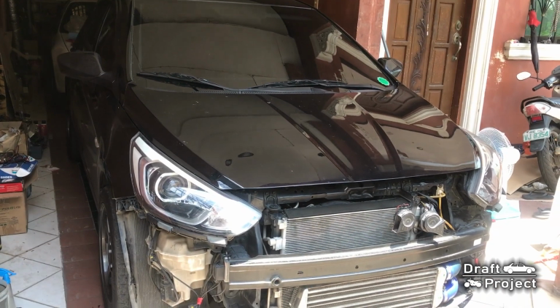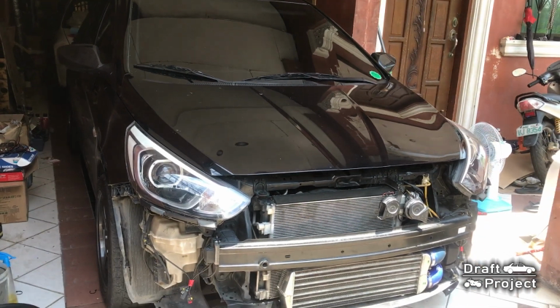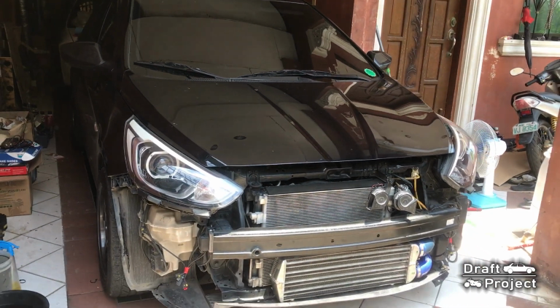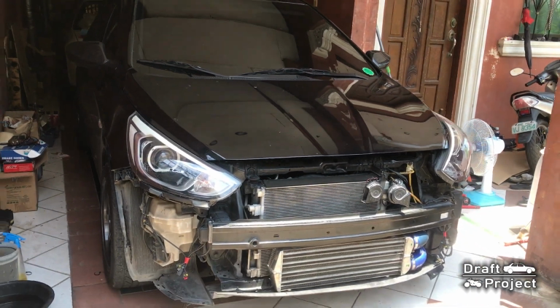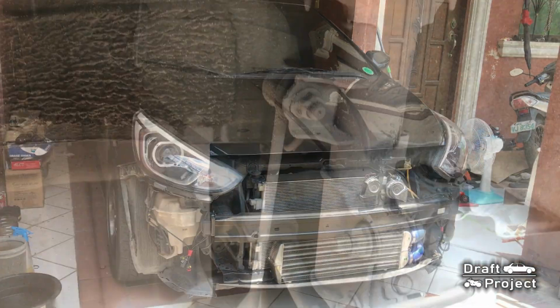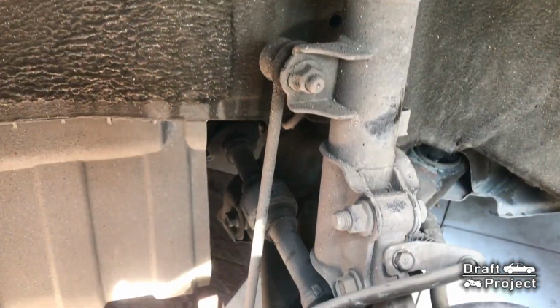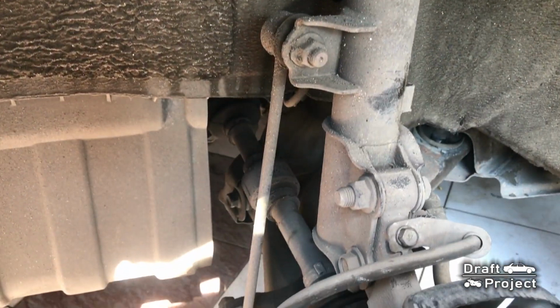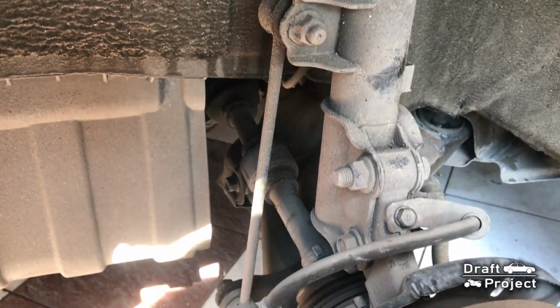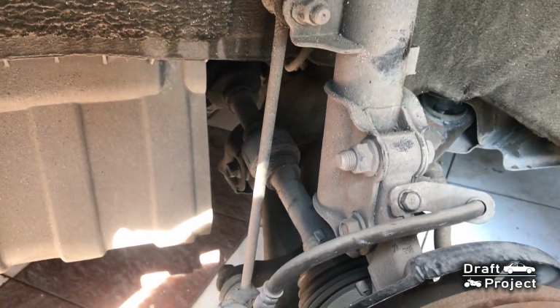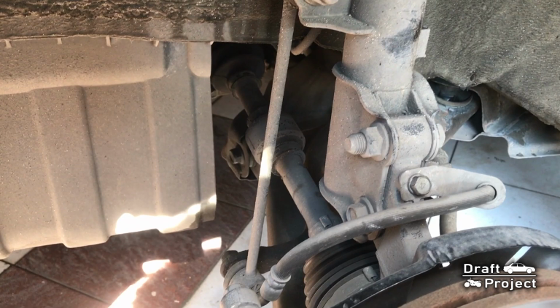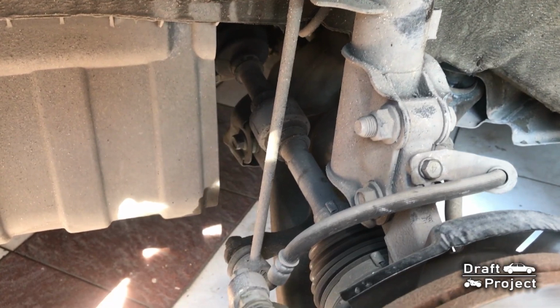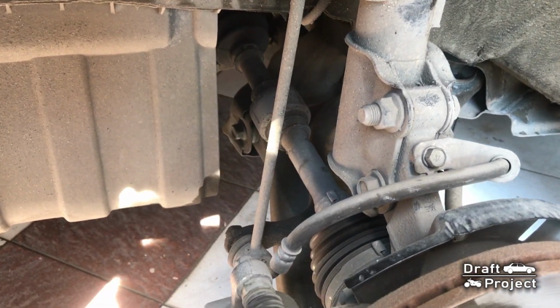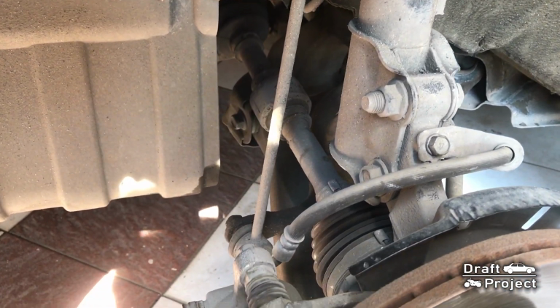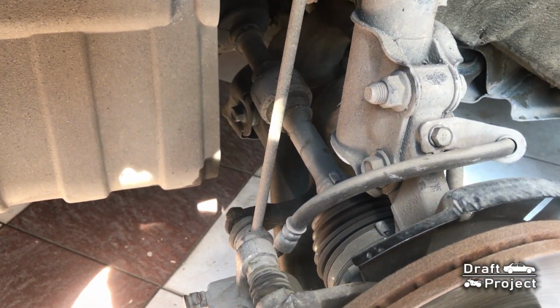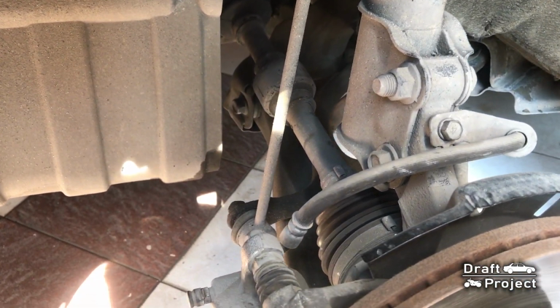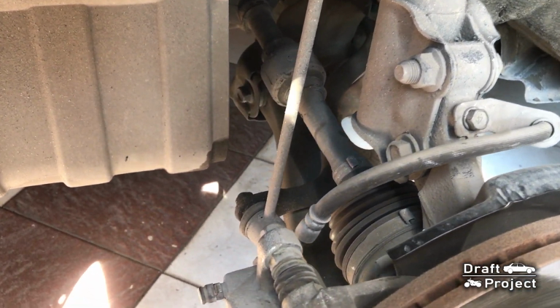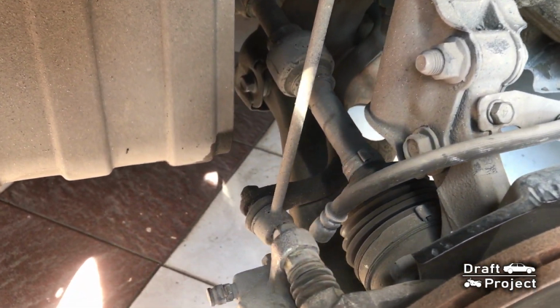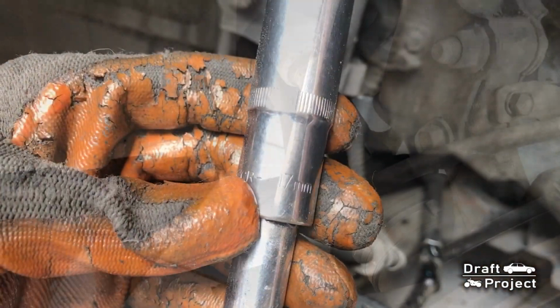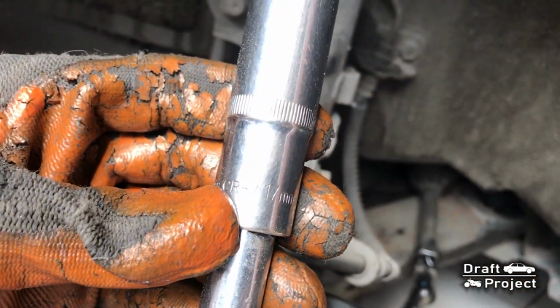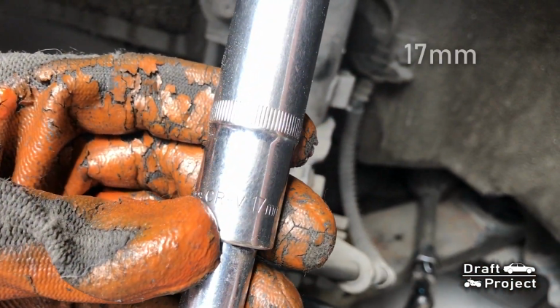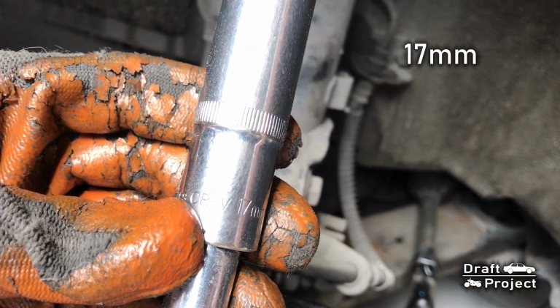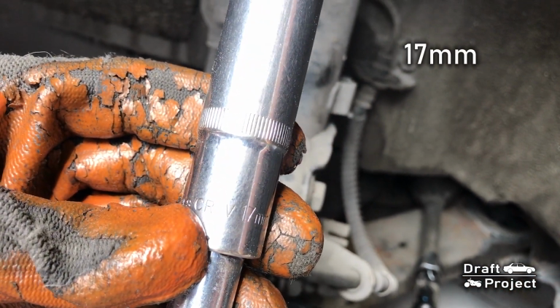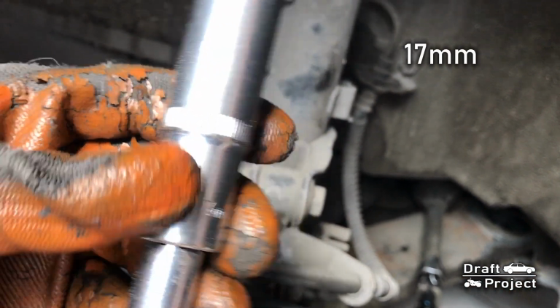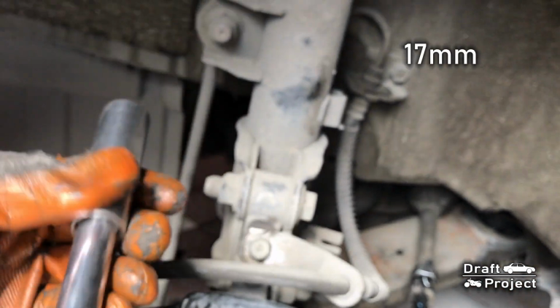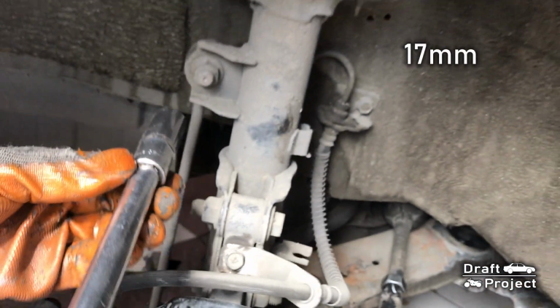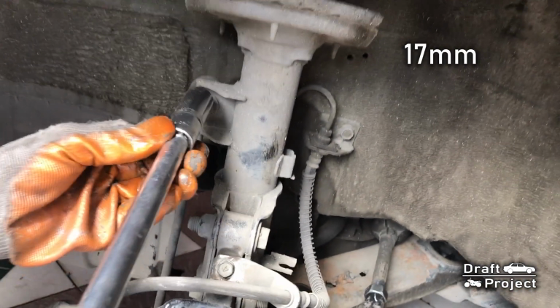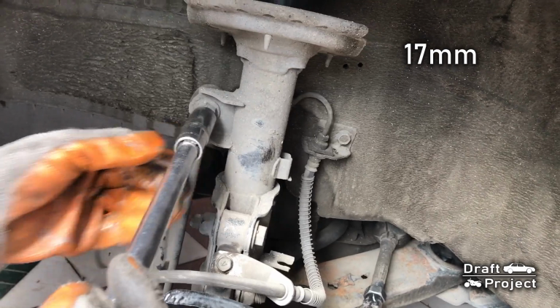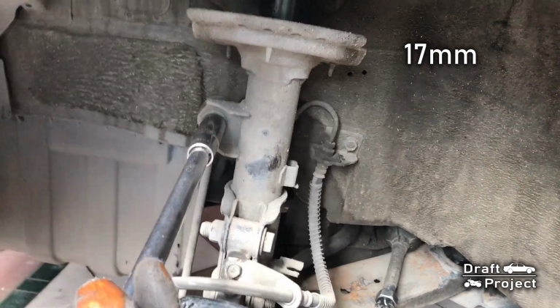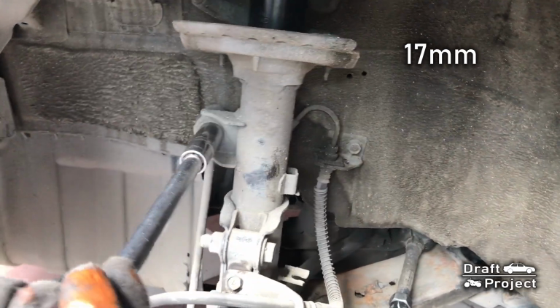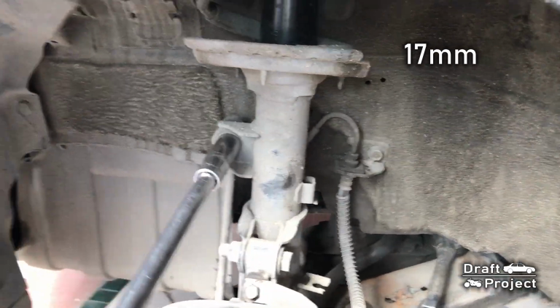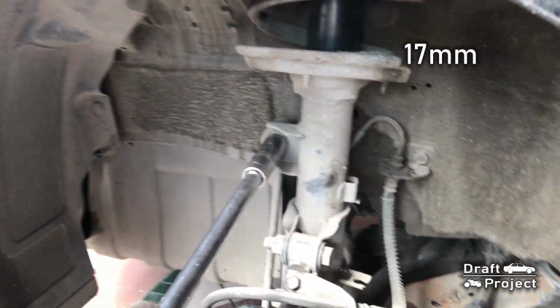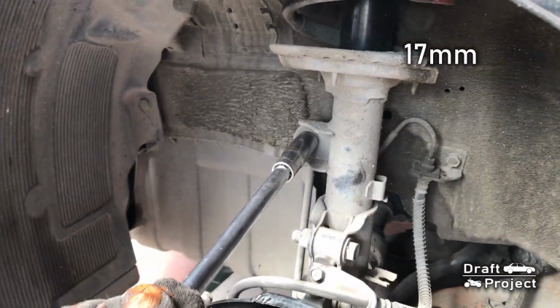Today we're going to replace the sway bar end link of this vehicle. Grab a 17mm socket or wrench to loosen those two nuts.